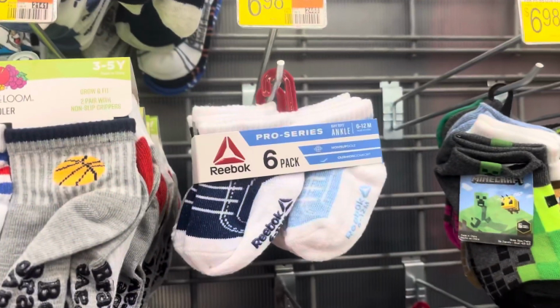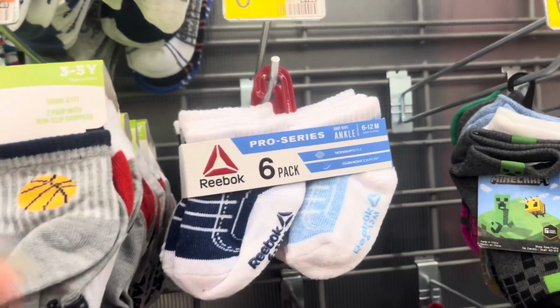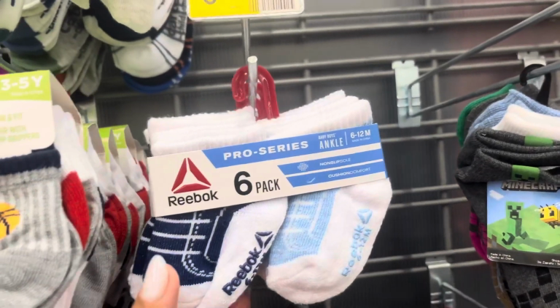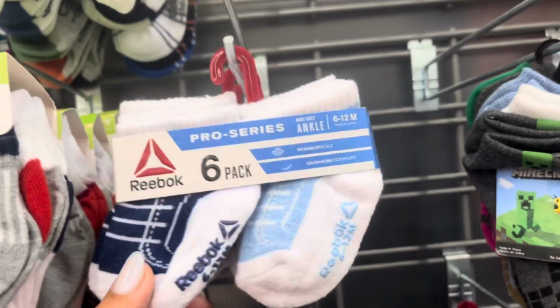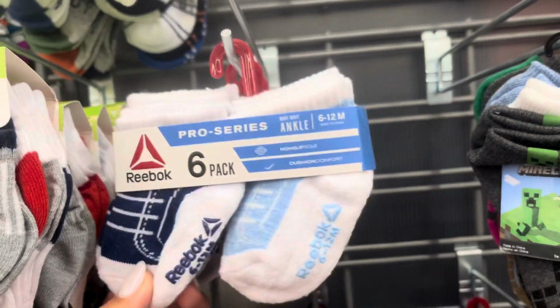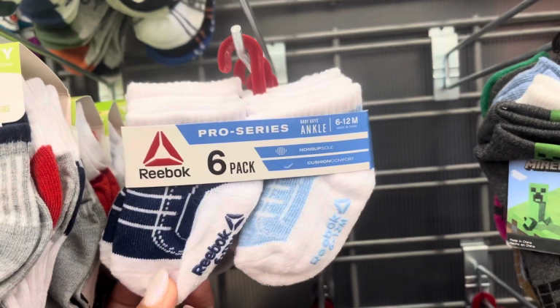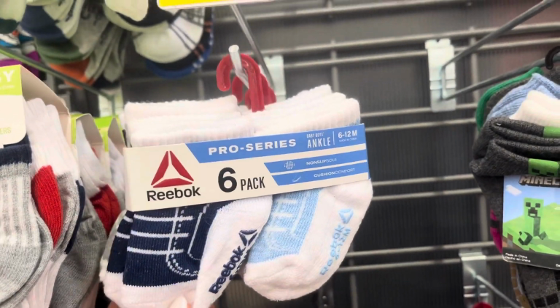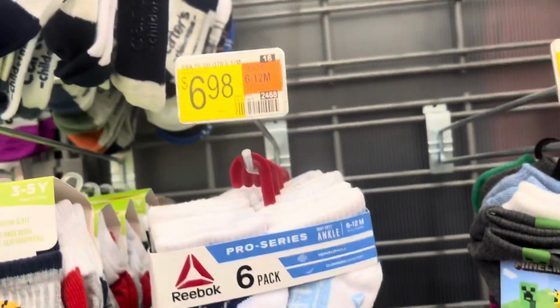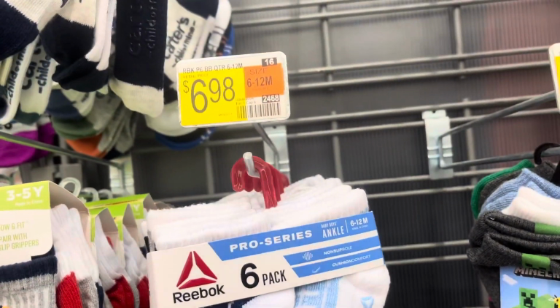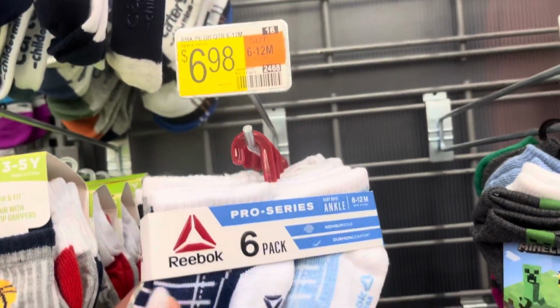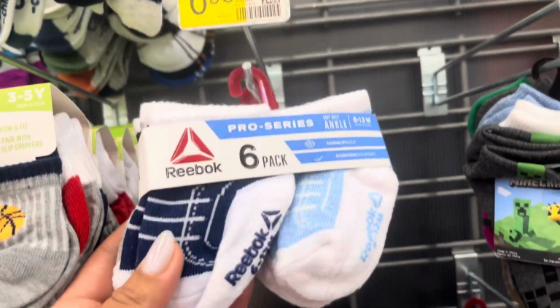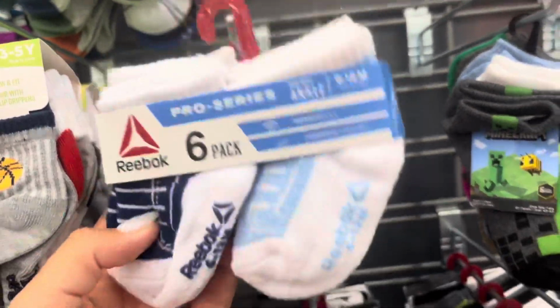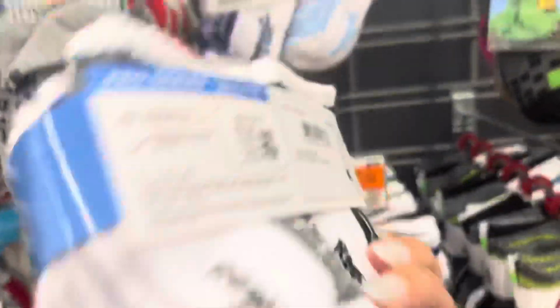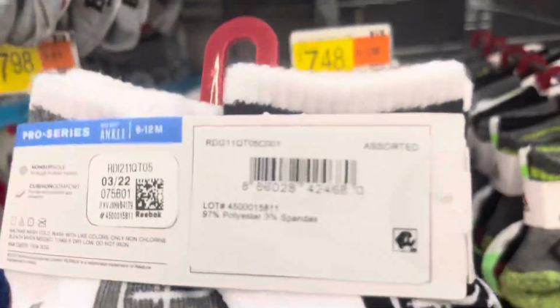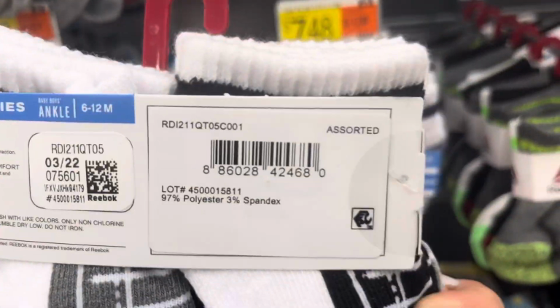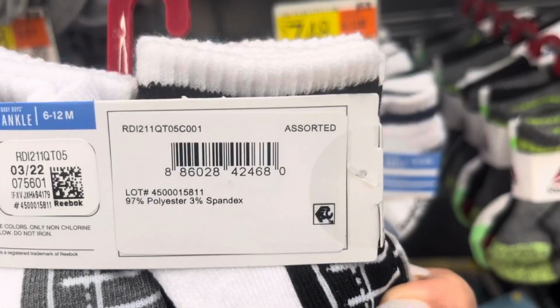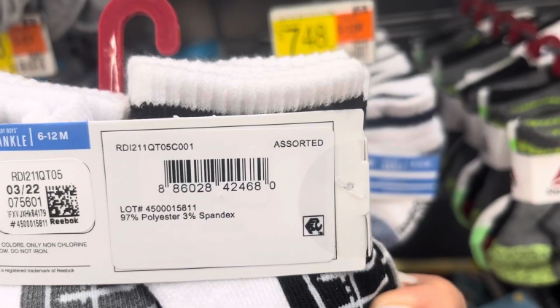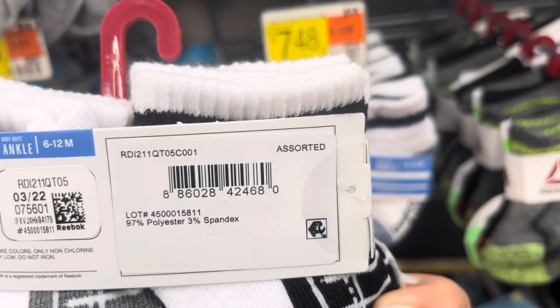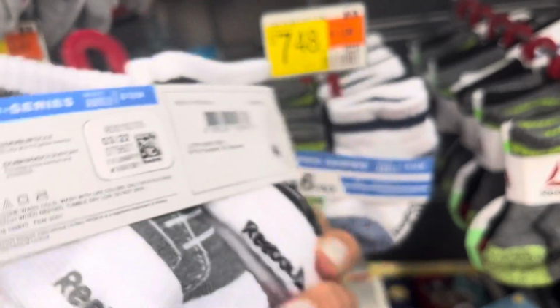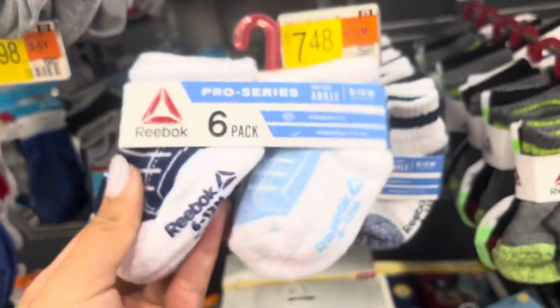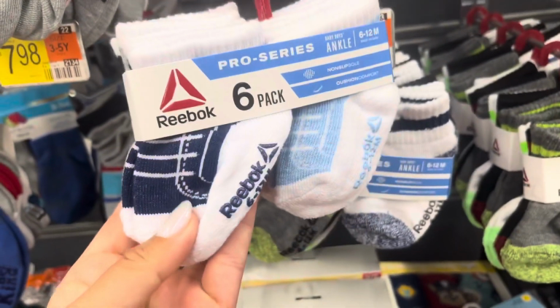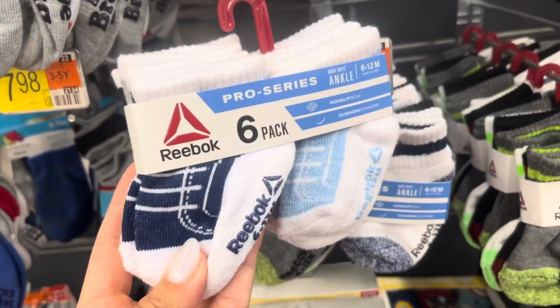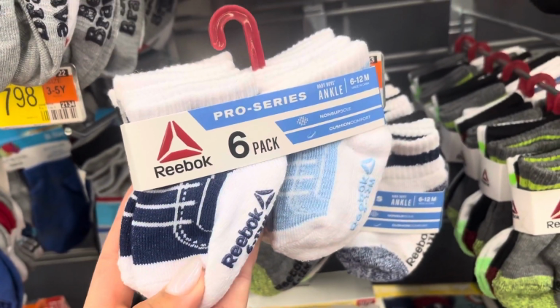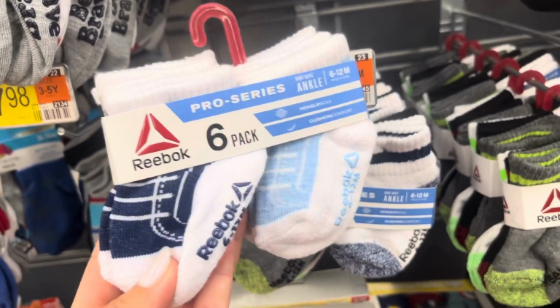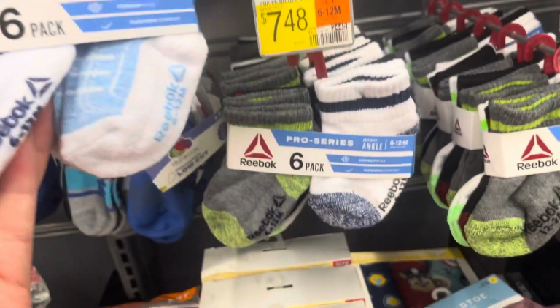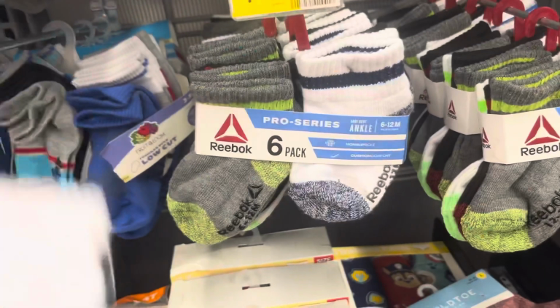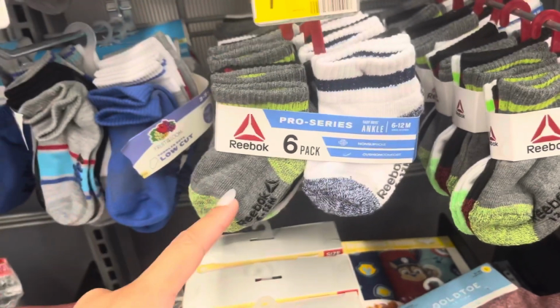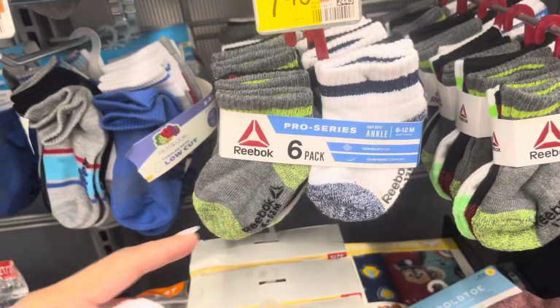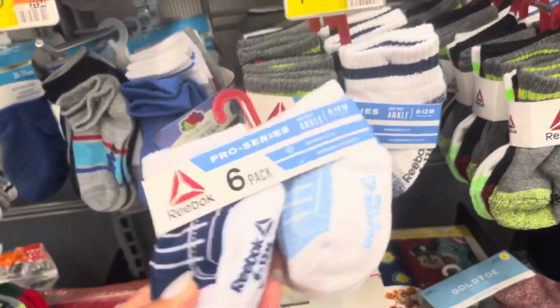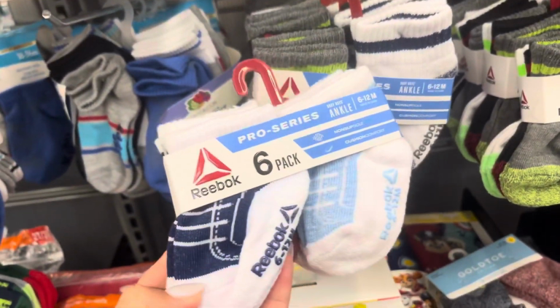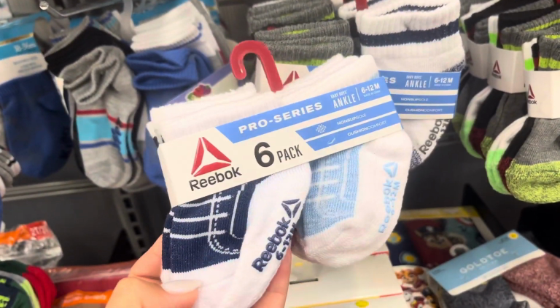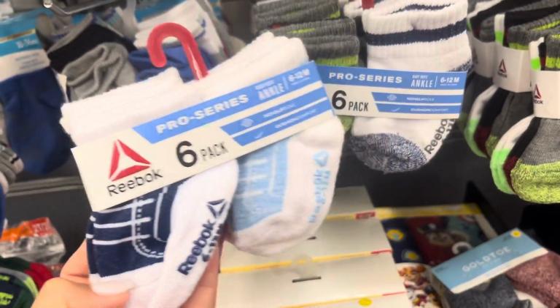This is the second location. I find these socks on clearance for $3. These are not marked but do come with six pairs. So it's for this one right here — make sure to scan. That one's full price, but this one is $3.